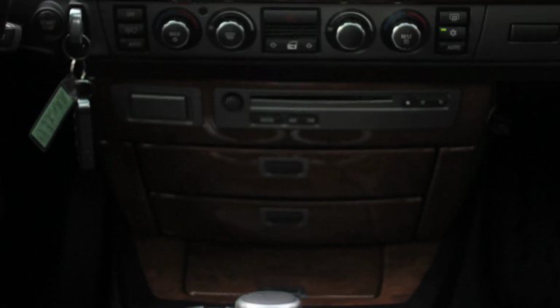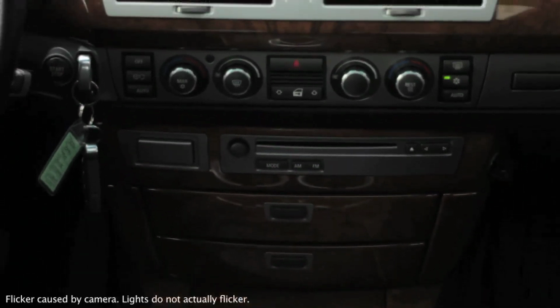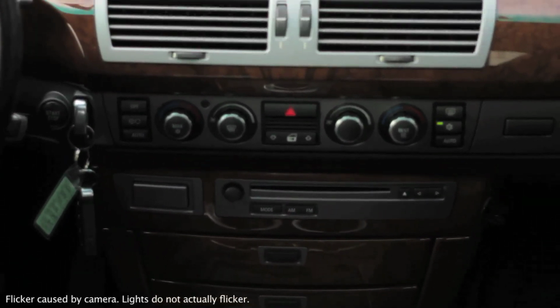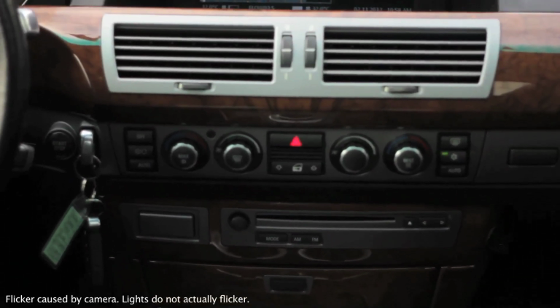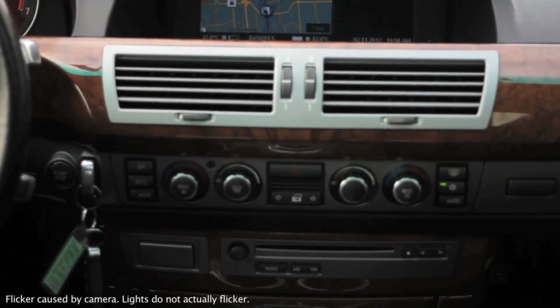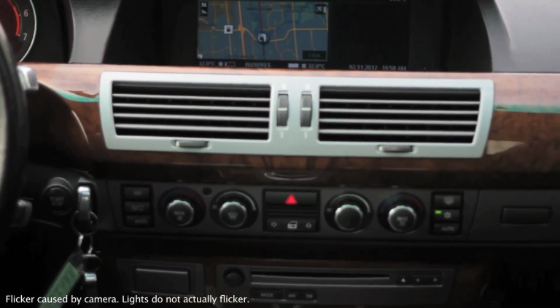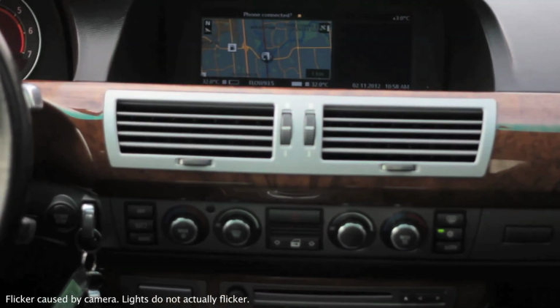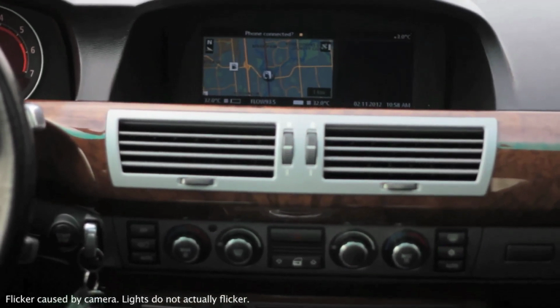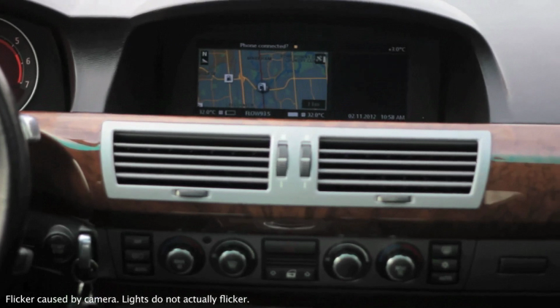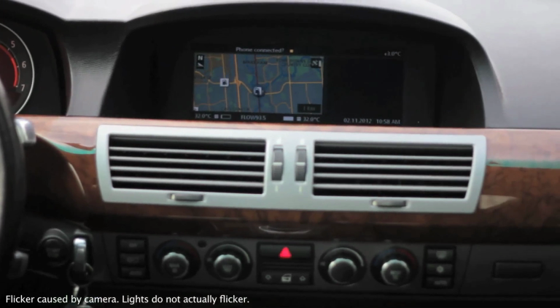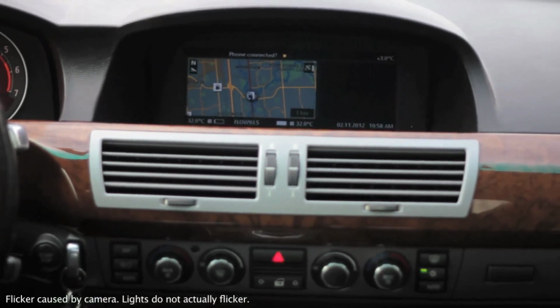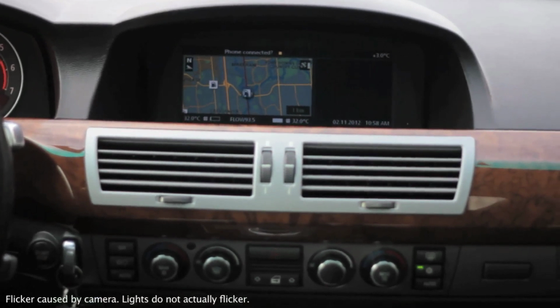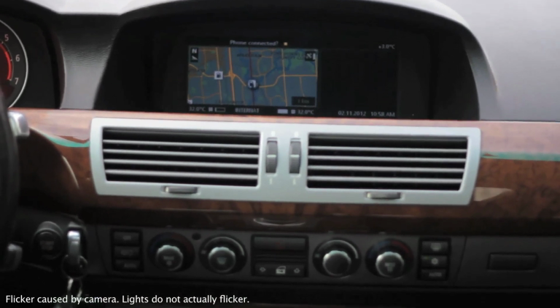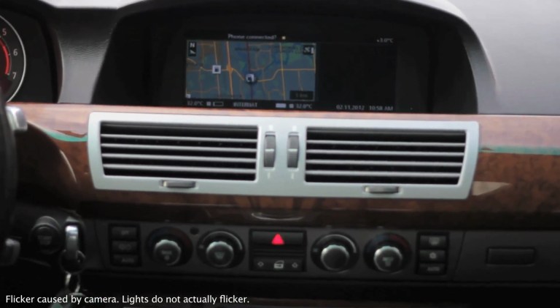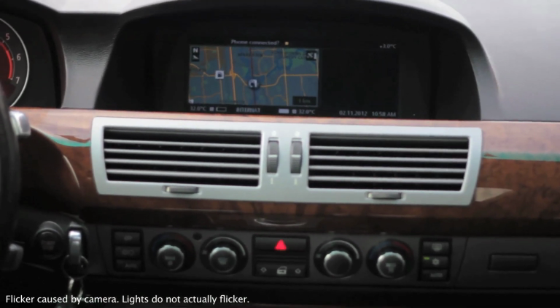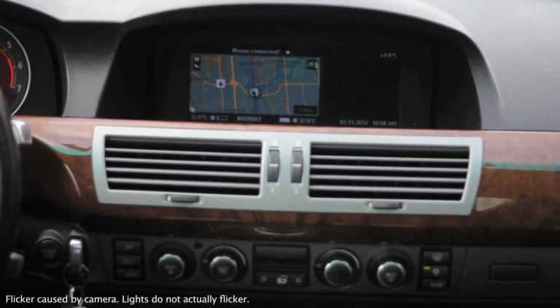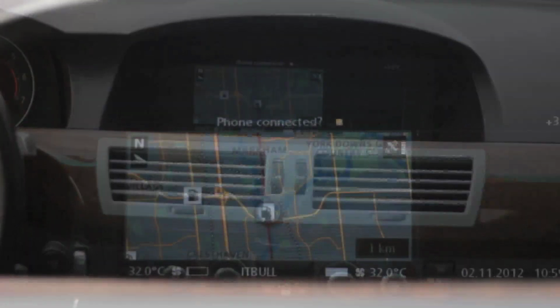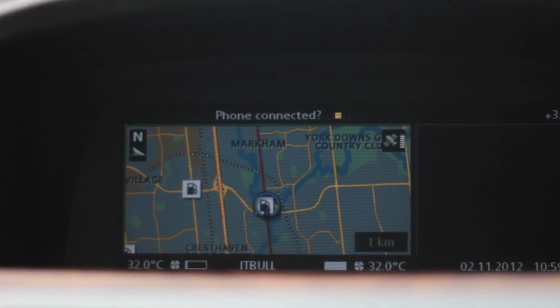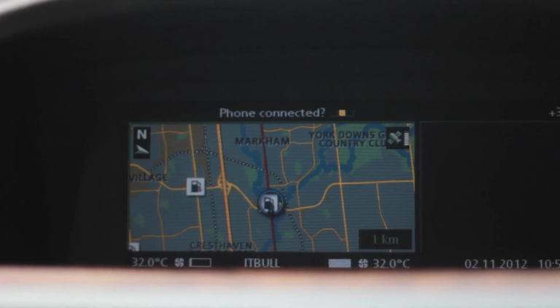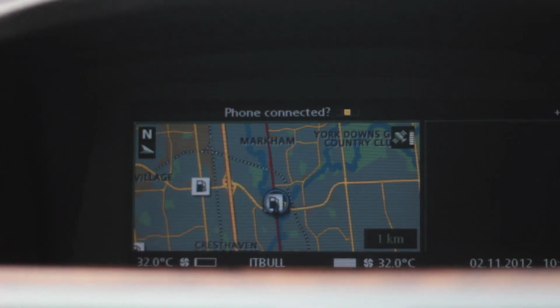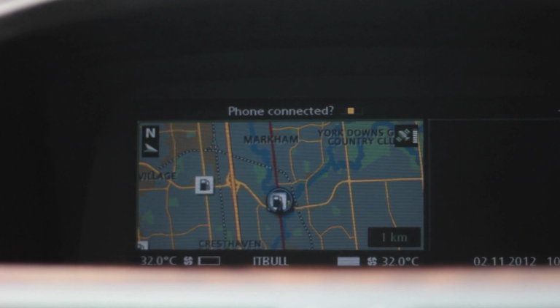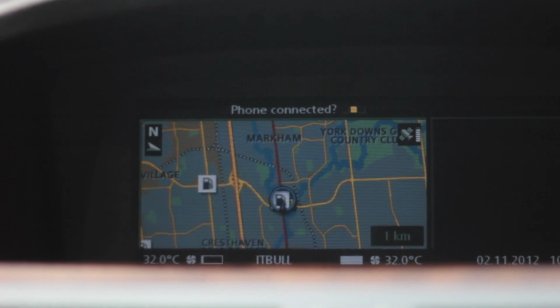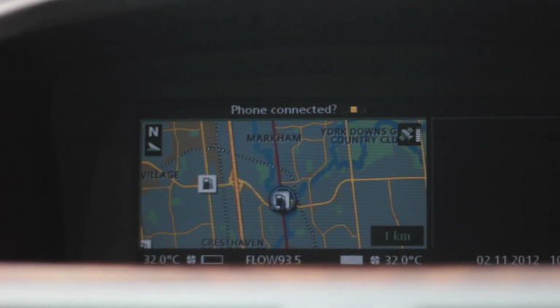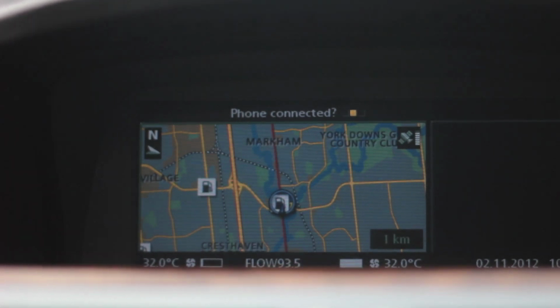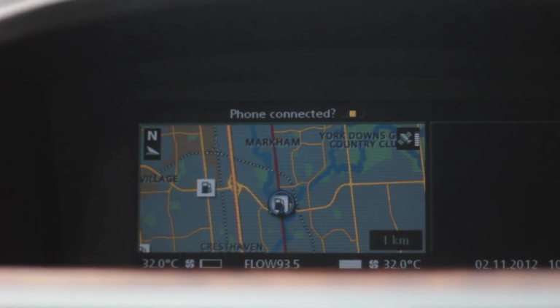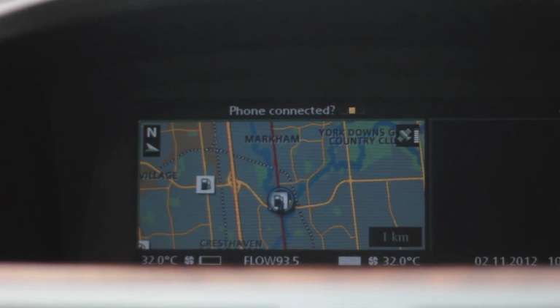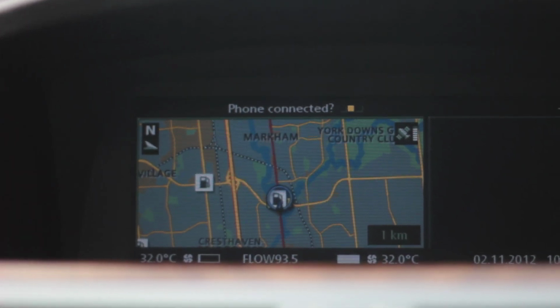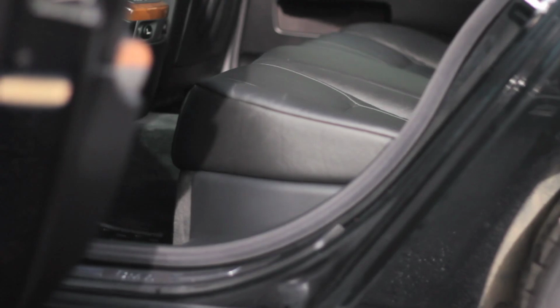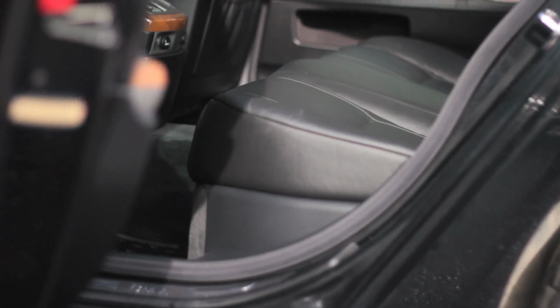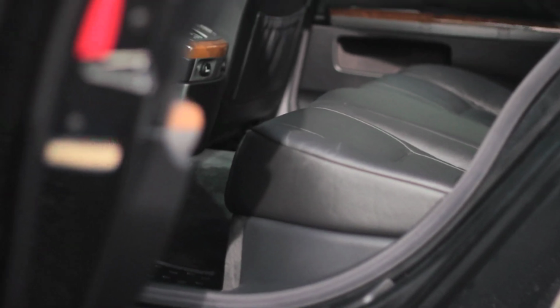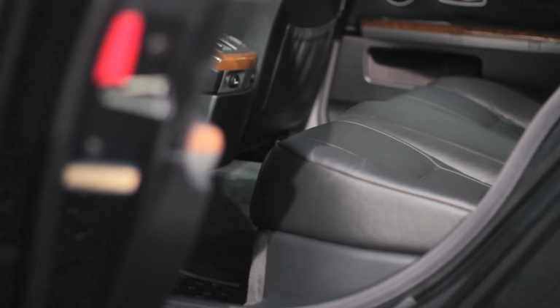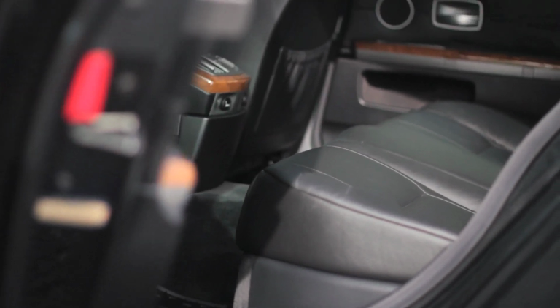This is a local trade-in, CARPROOF-verified BMW 750 in excellent condition. Features include sunroof, leather, and ash wood trim. Navigation and park distance control are standard in this 750.